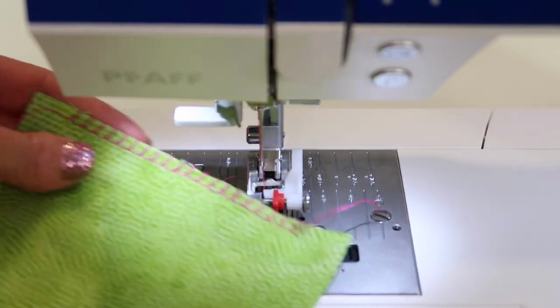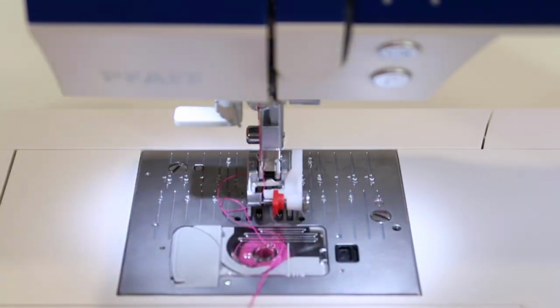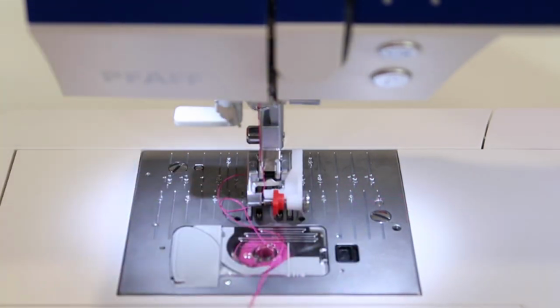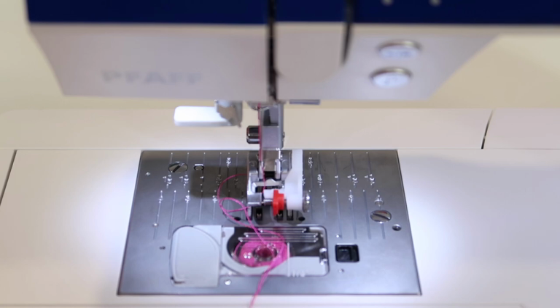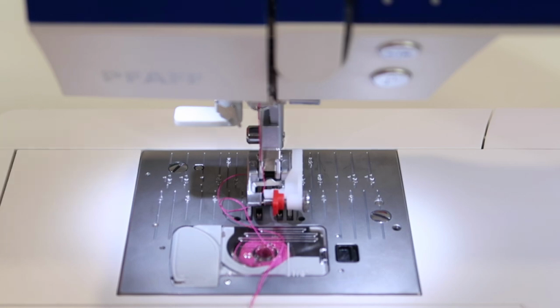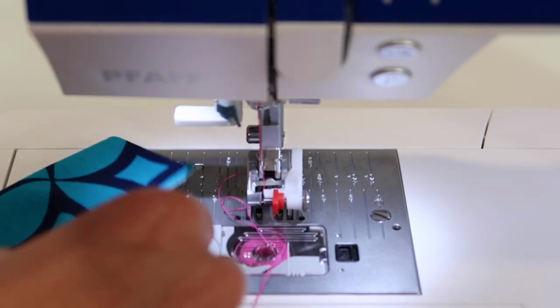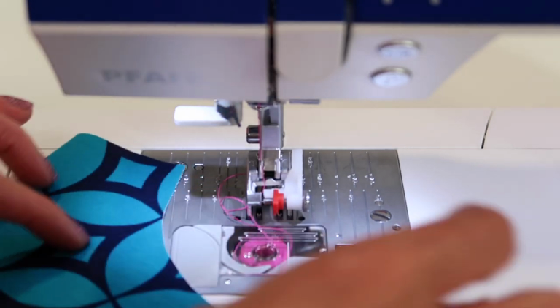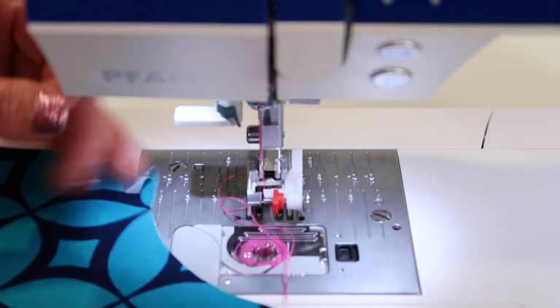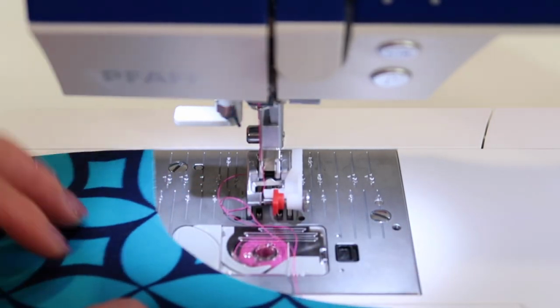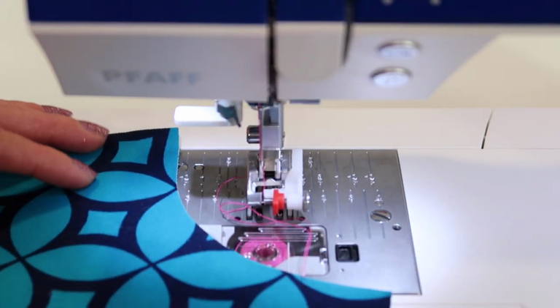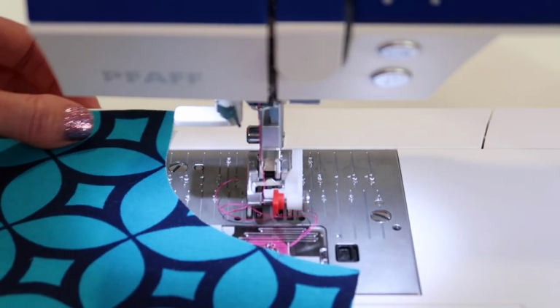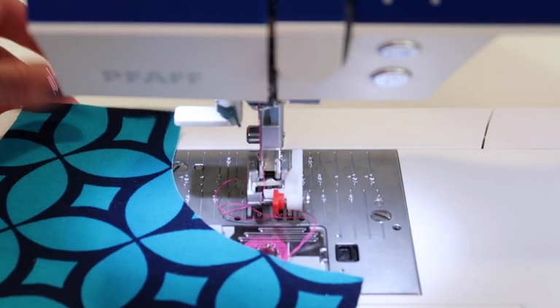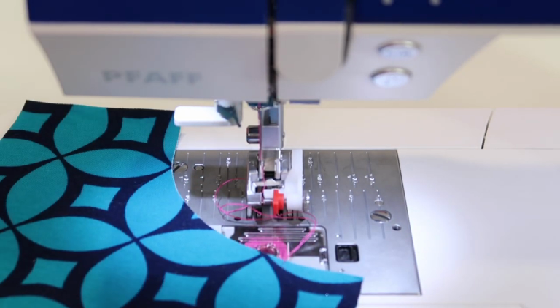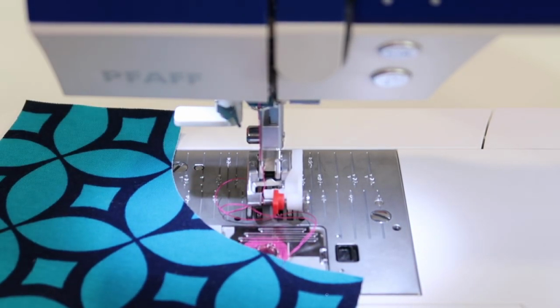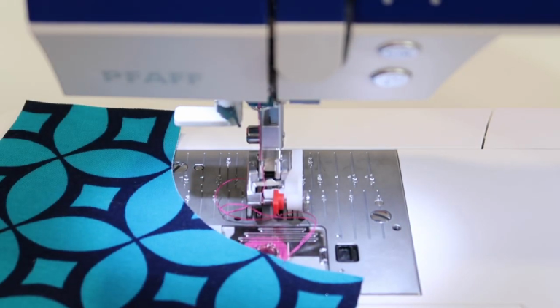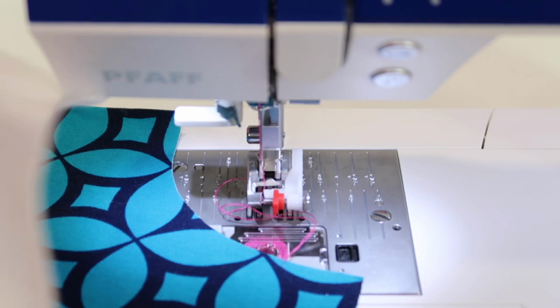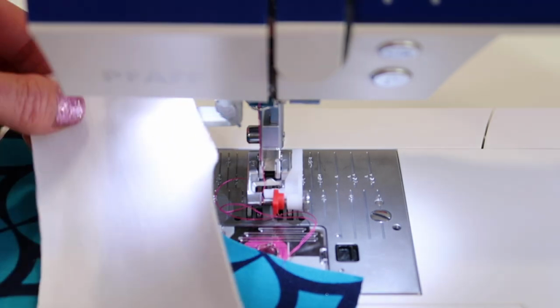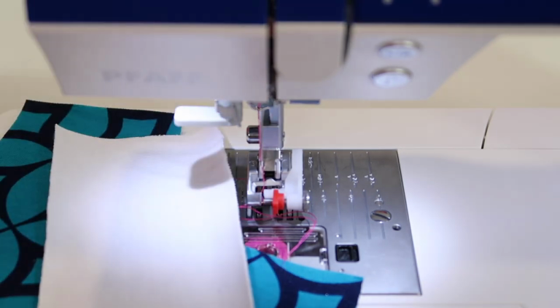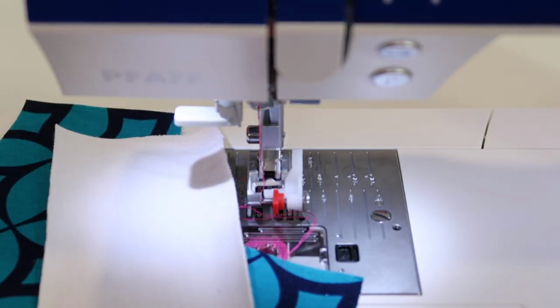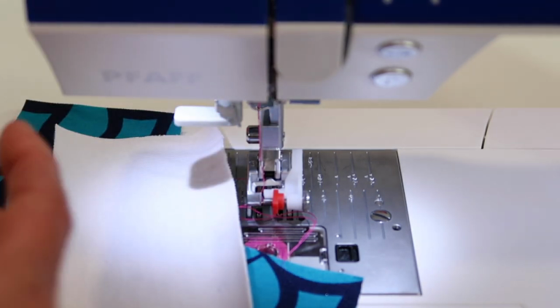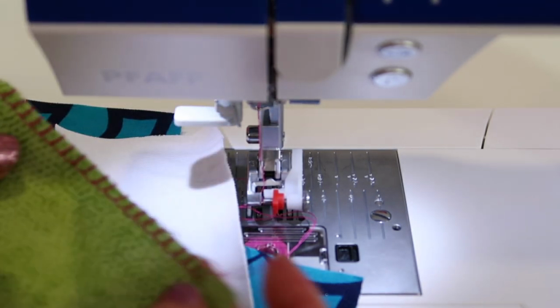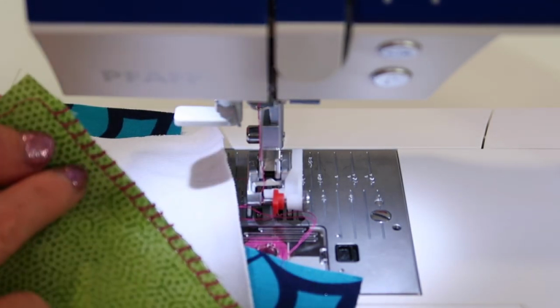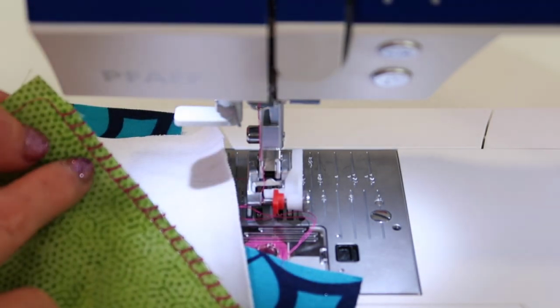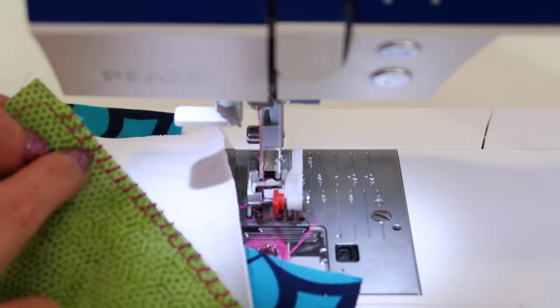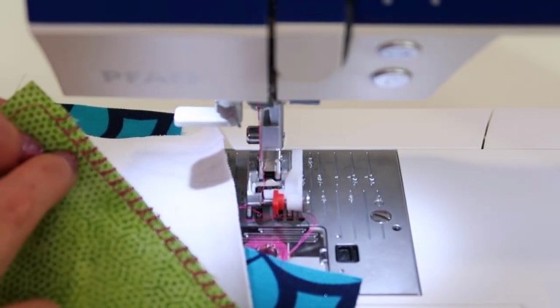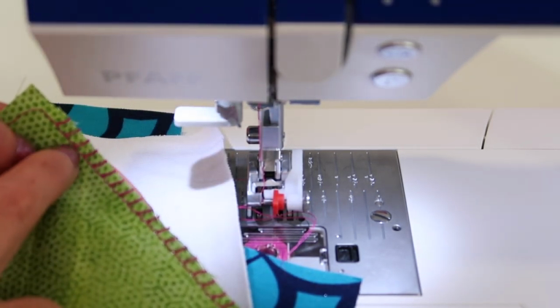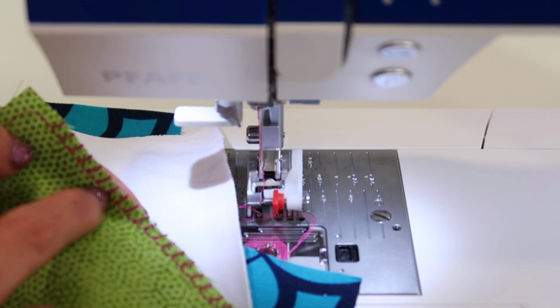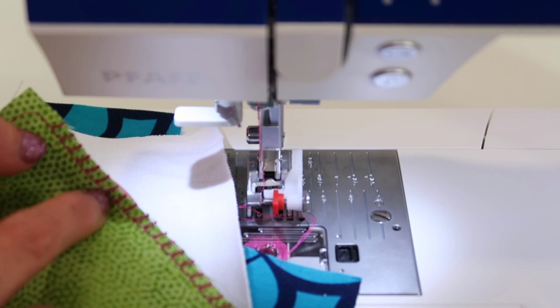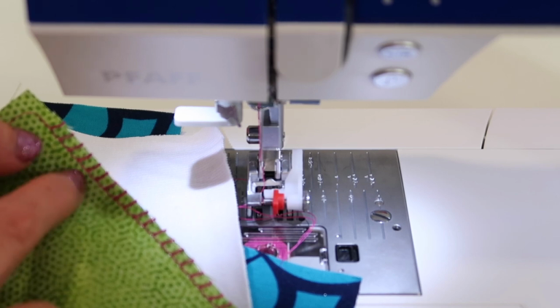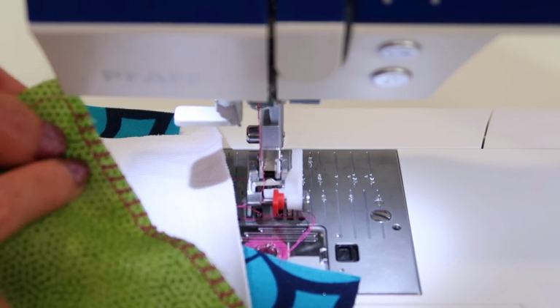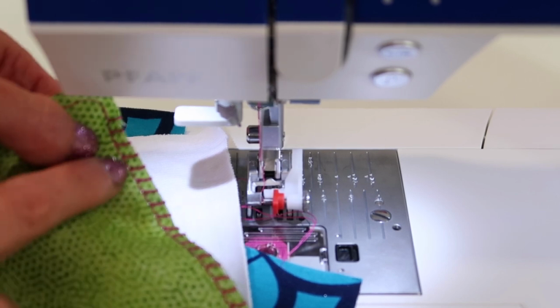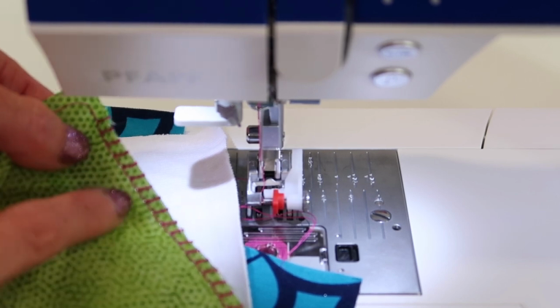What else could we do with this stitch? One thing that I love to use it for is on knit fabric, maybe with a ribbing around the edge. You're noticing that this stitch has a straight stitch along the left side.